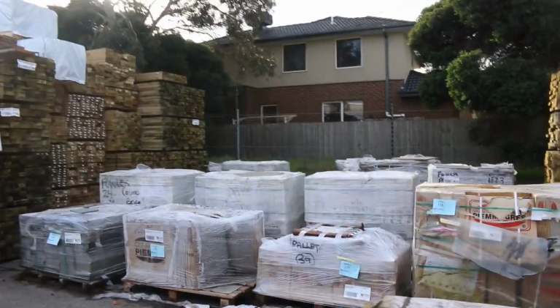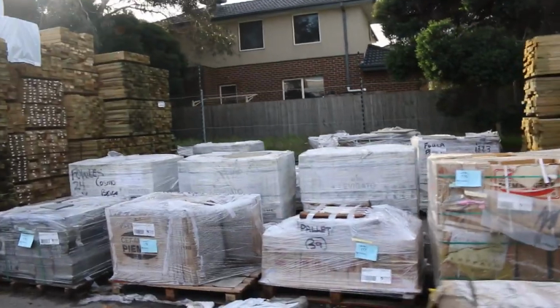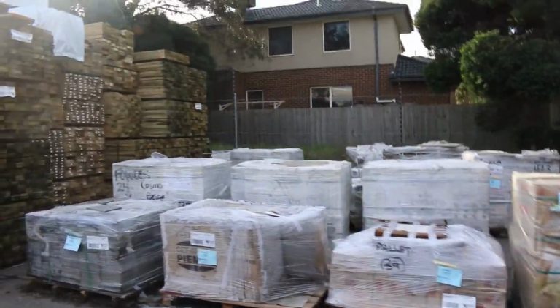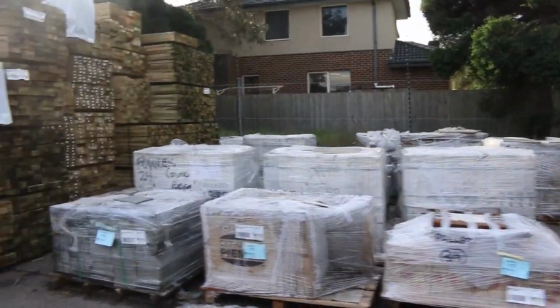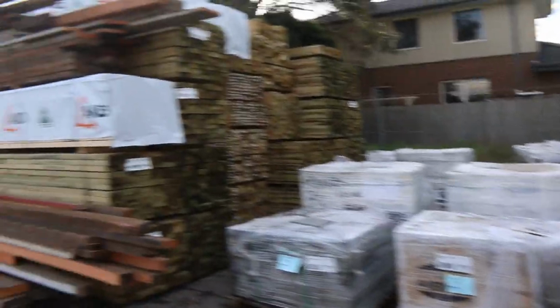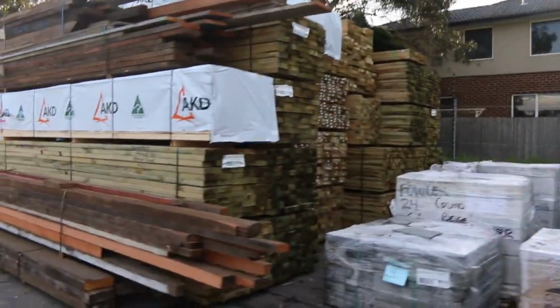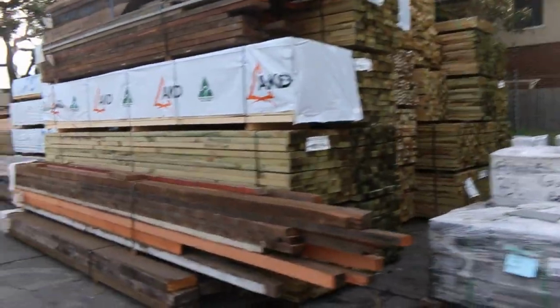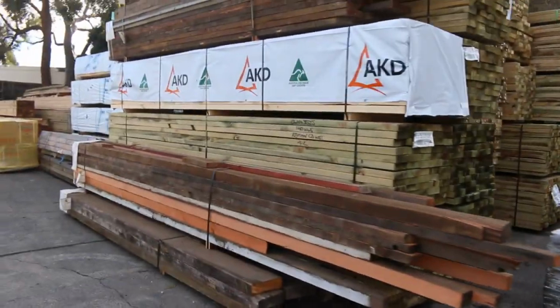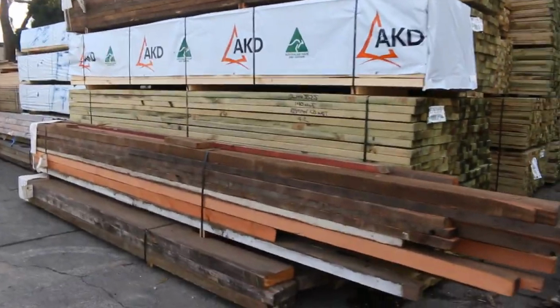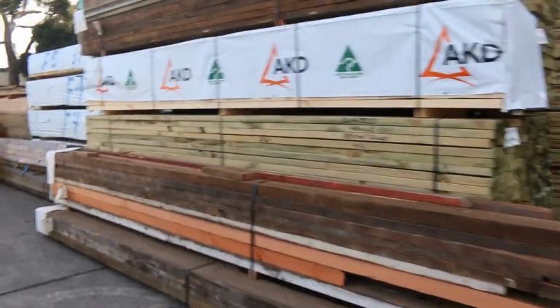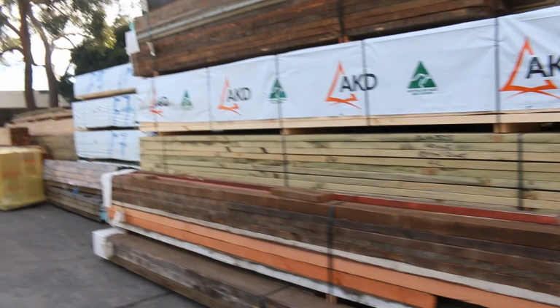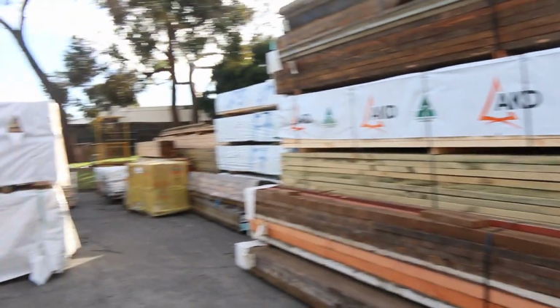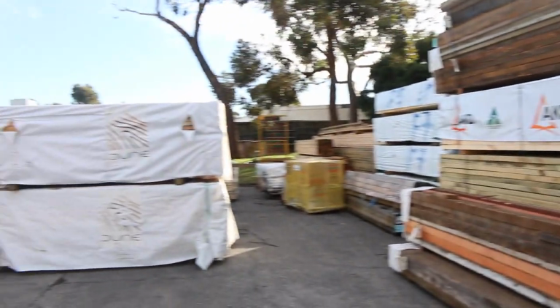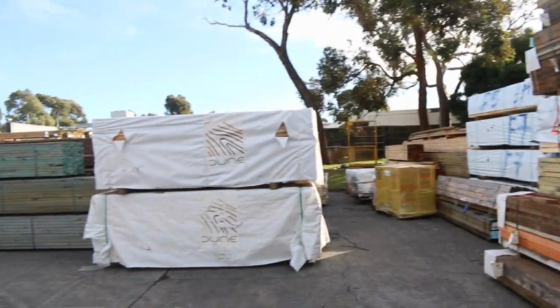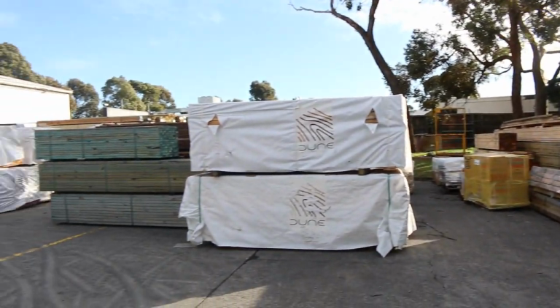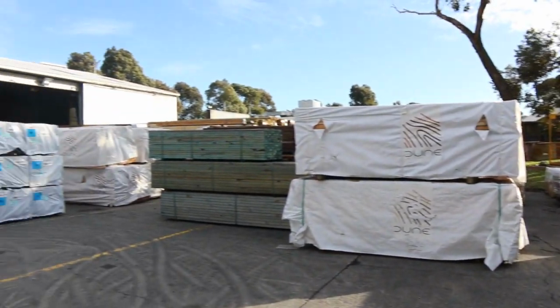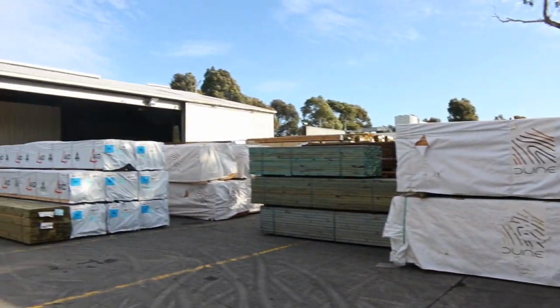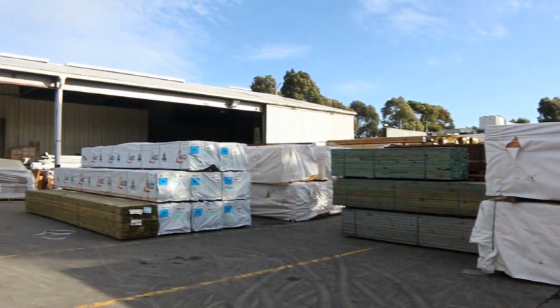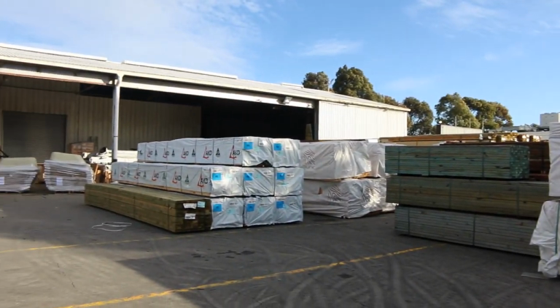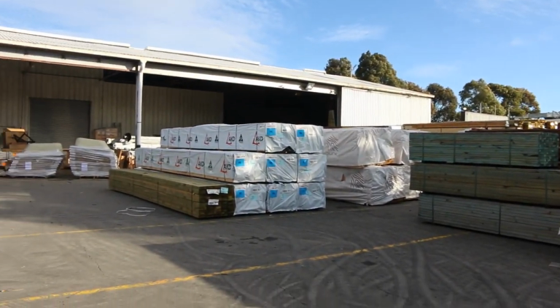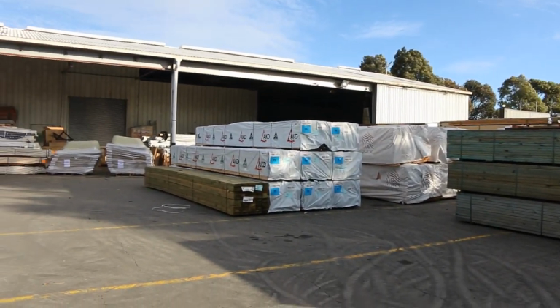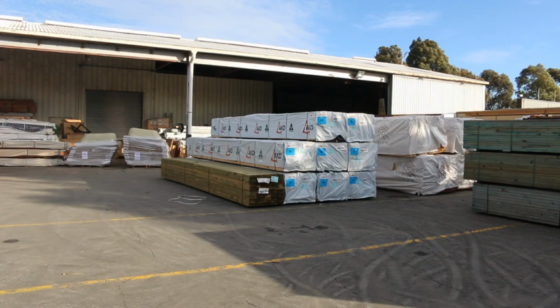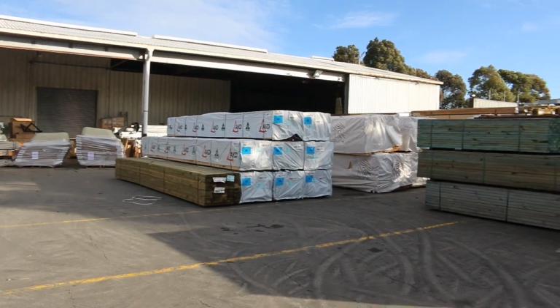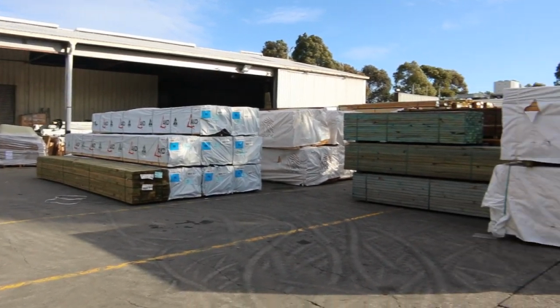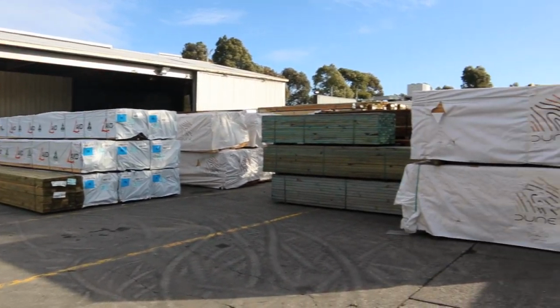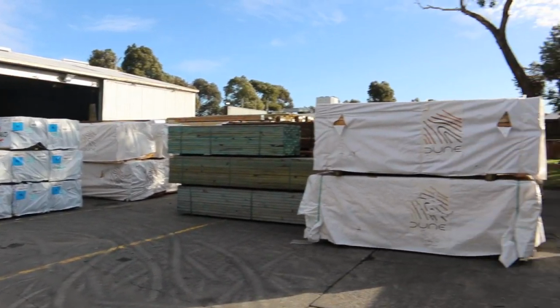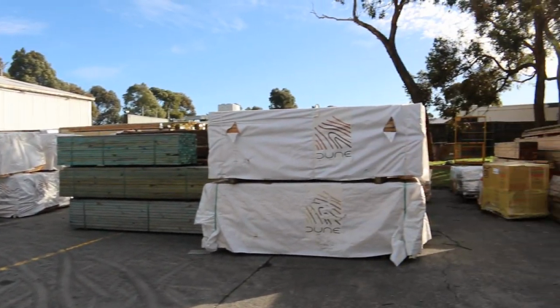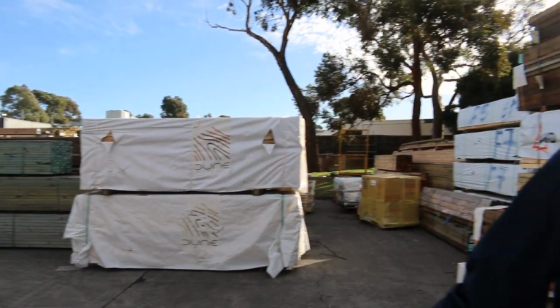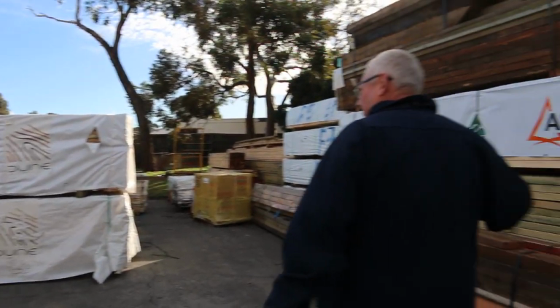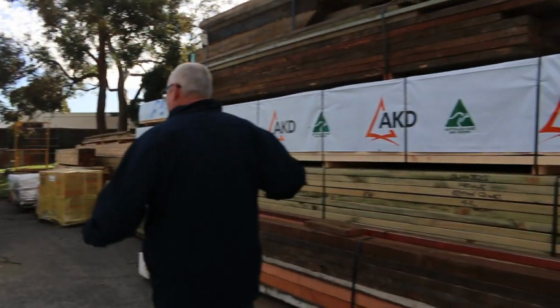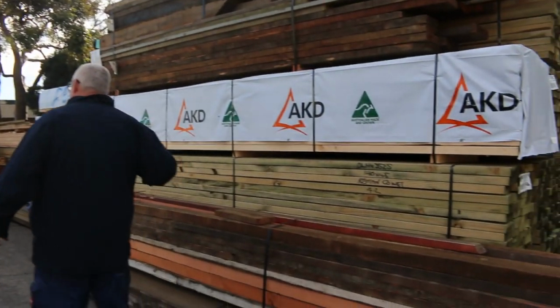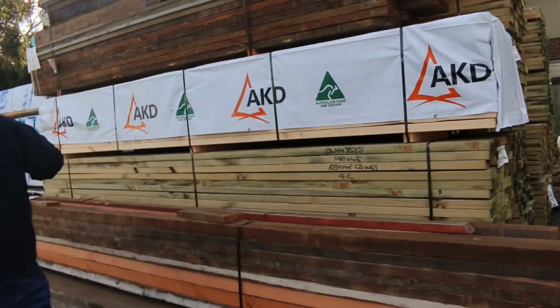More pallets of tiles and pavers along there. Have a look at this yard — it is chockers, it is half full of timber. We can hardly even get a truck in here at the moment. Got to get down here tomorrow guys, absolutely a must.